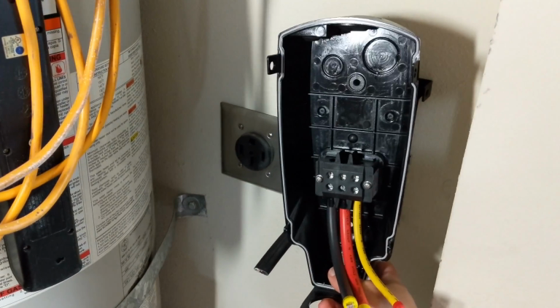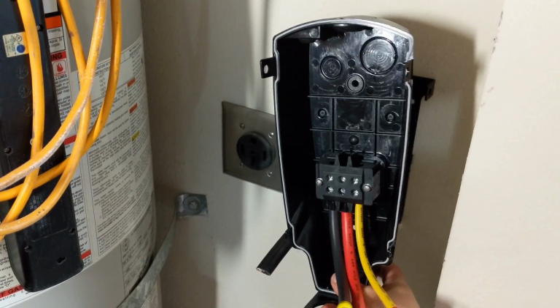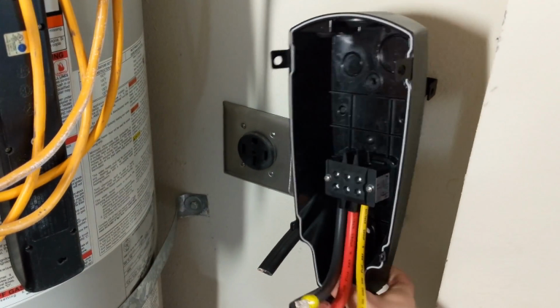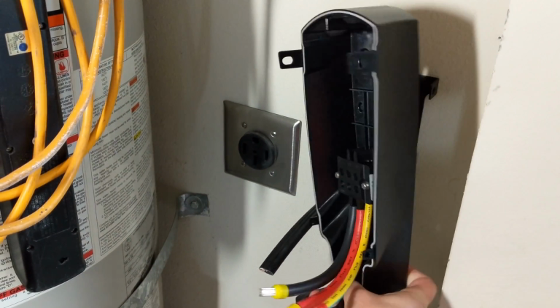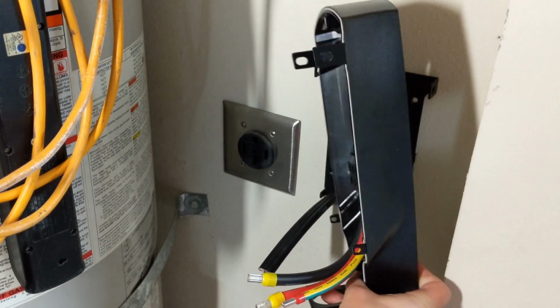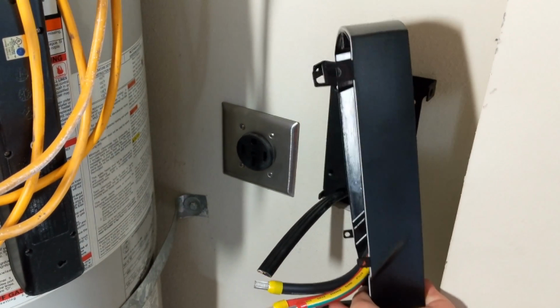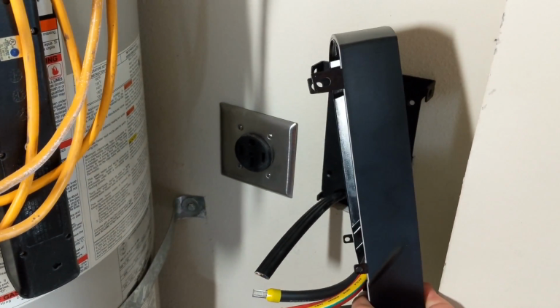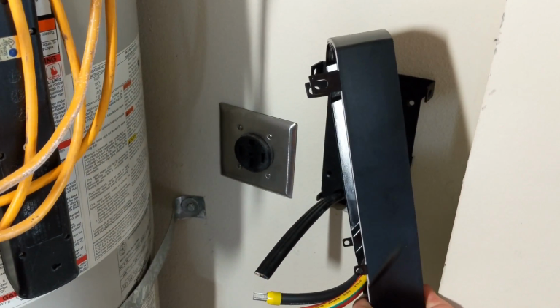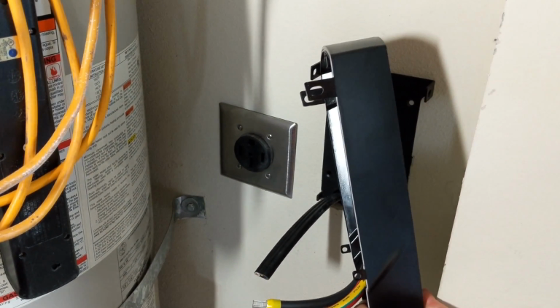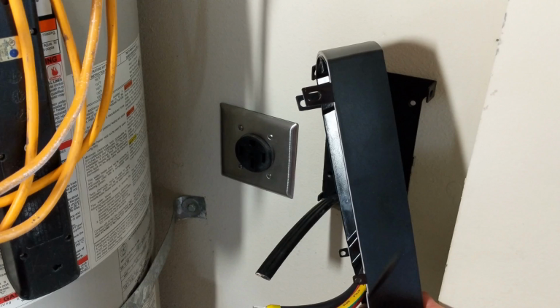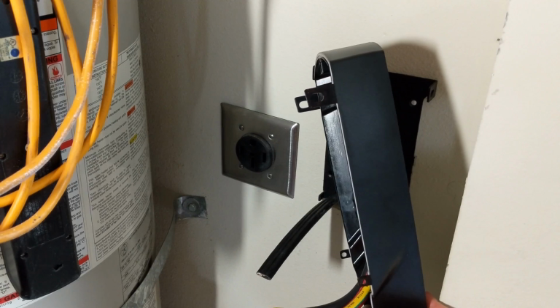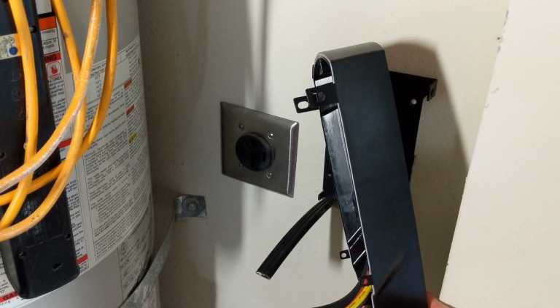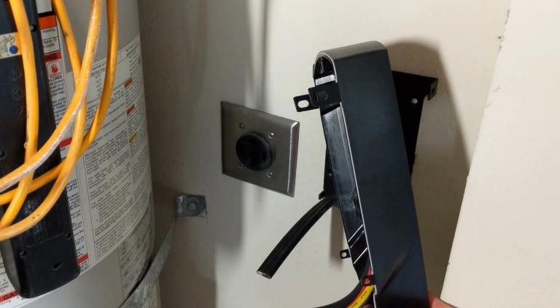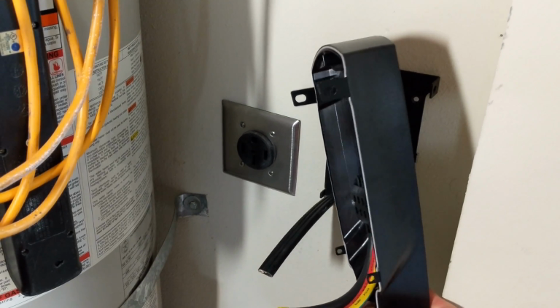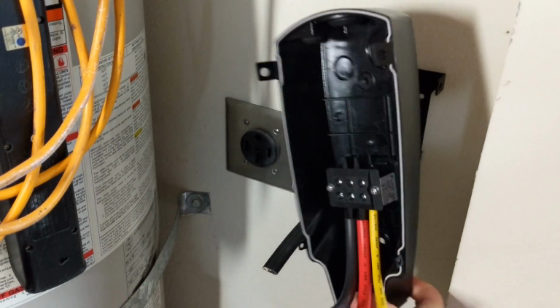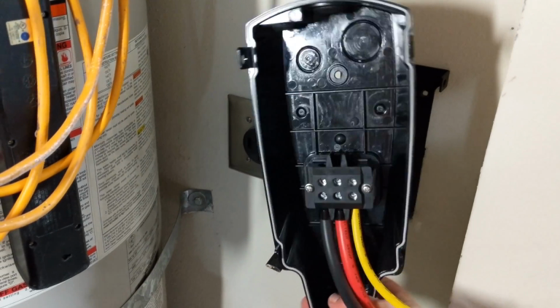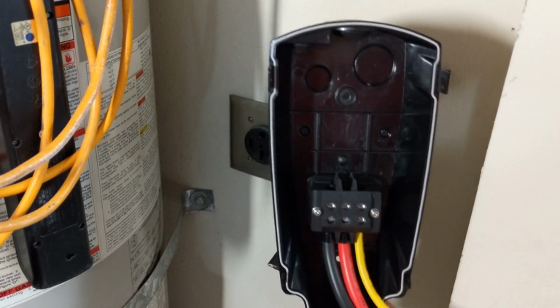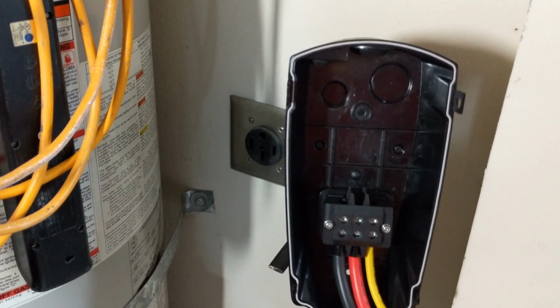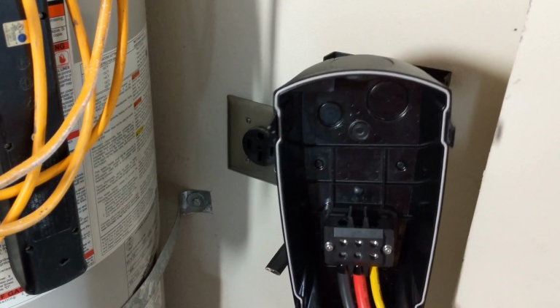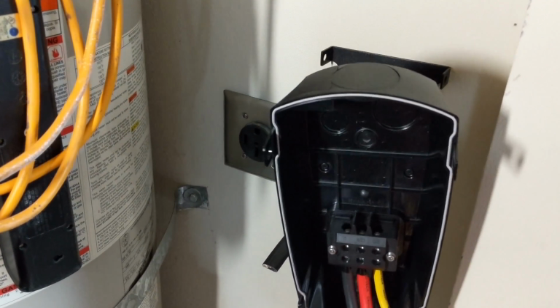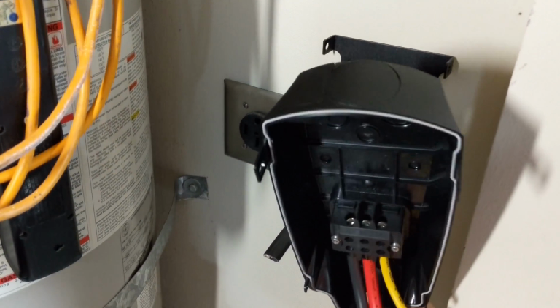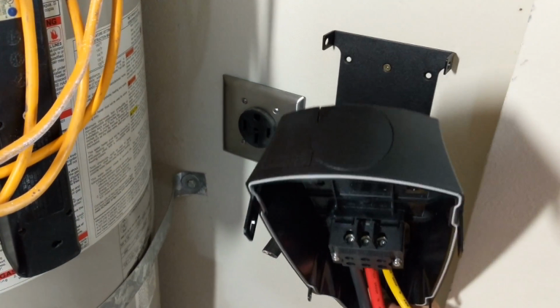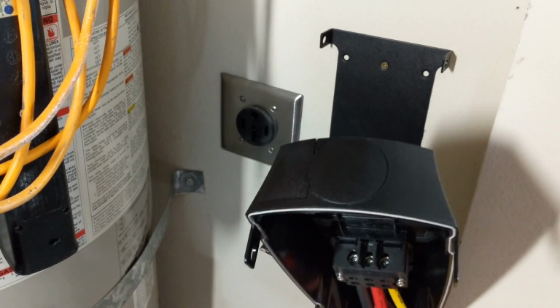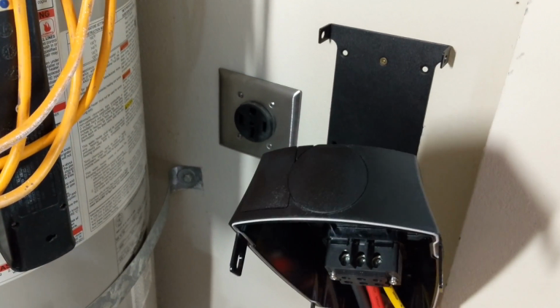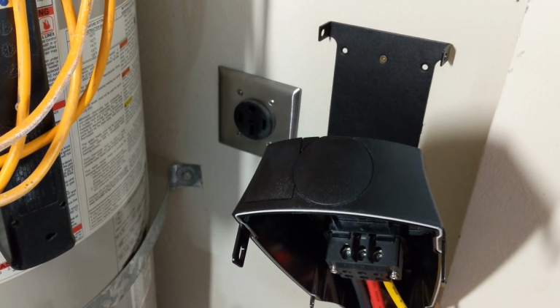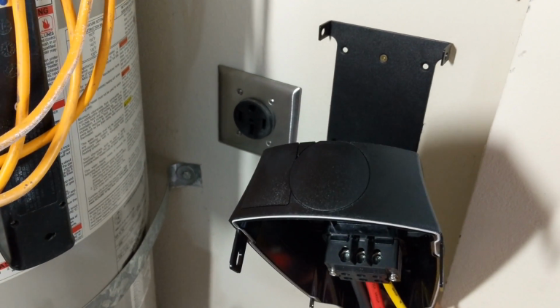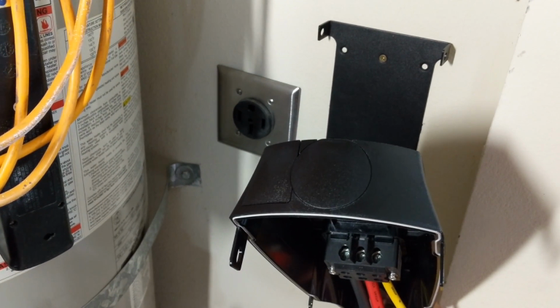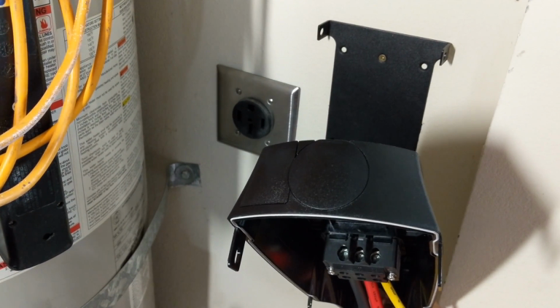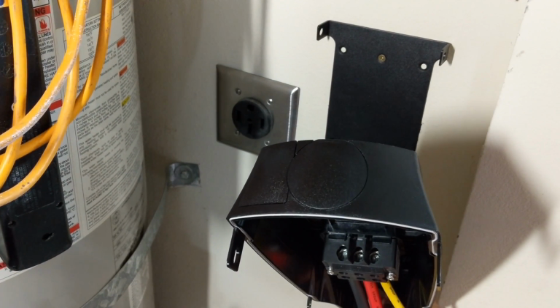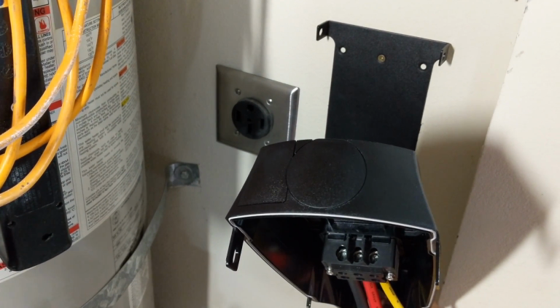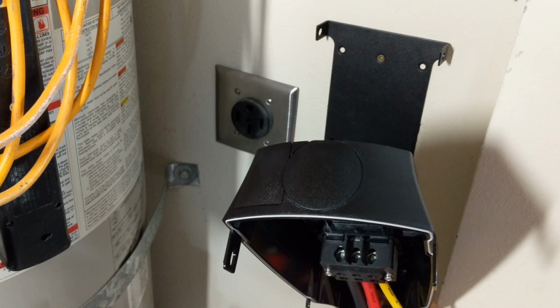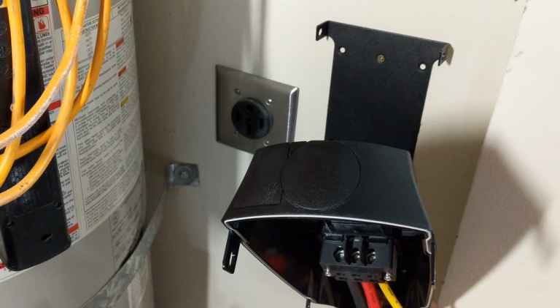The alternate mounting bracket is this larger one — it has some extra wire pigtails in it, and it's more designed to be used if you have wires running in from the top.